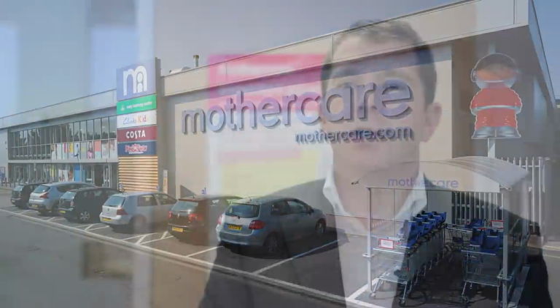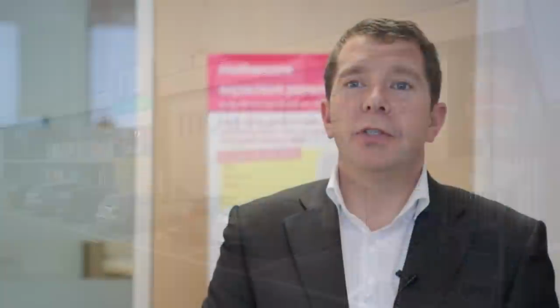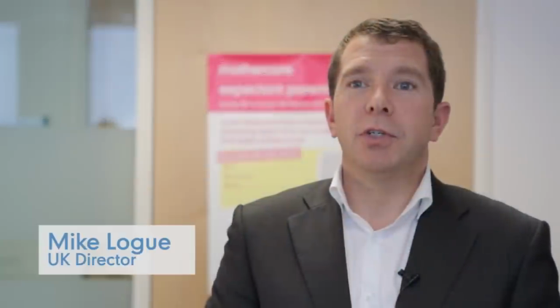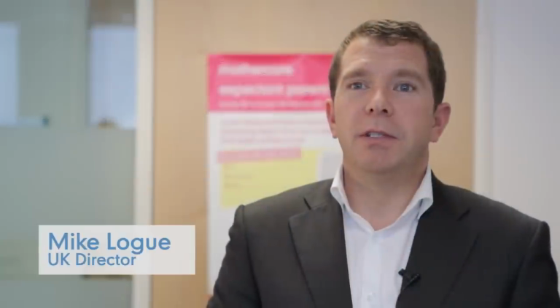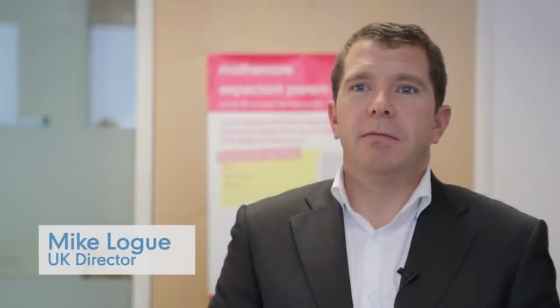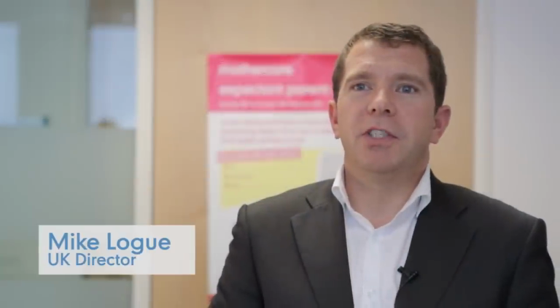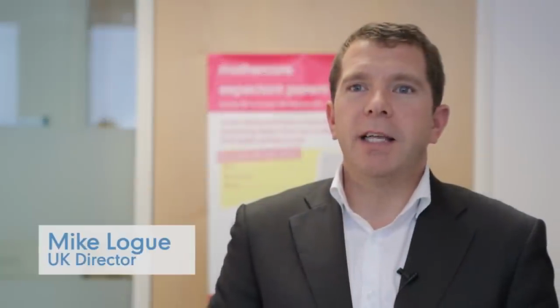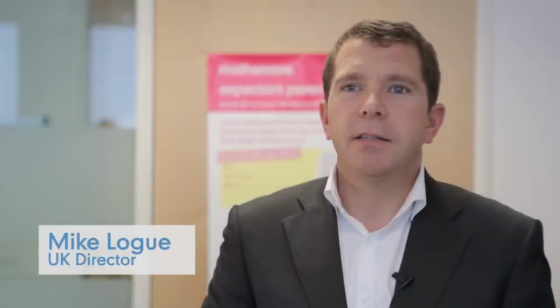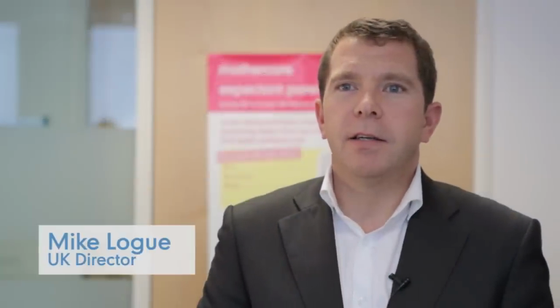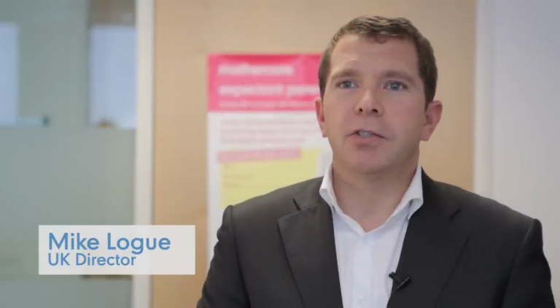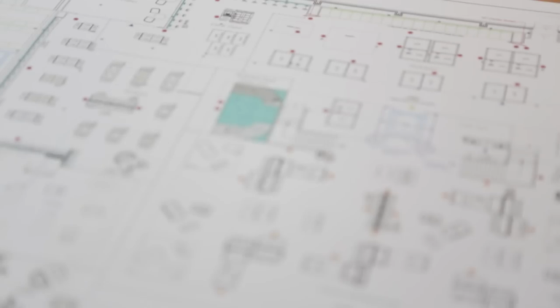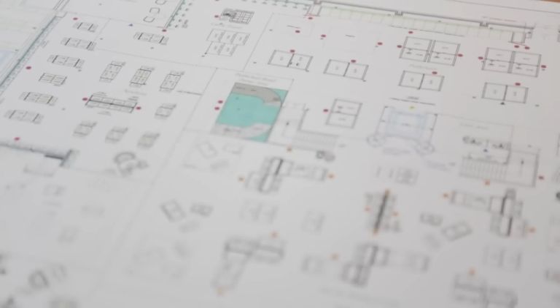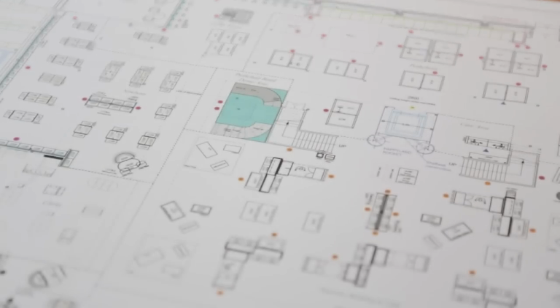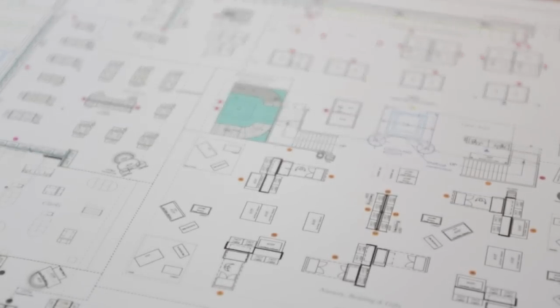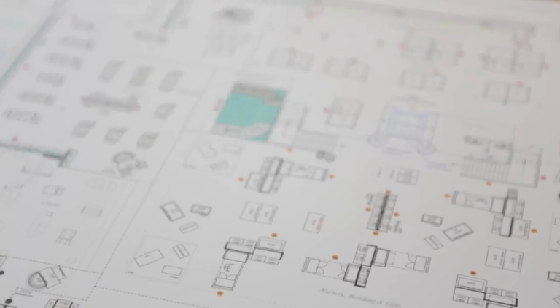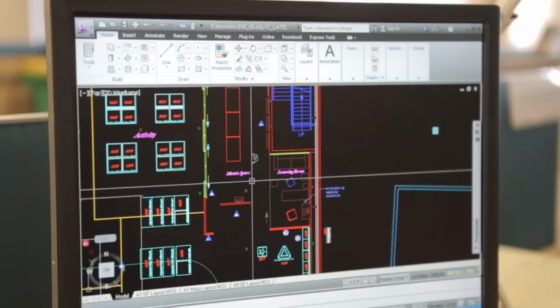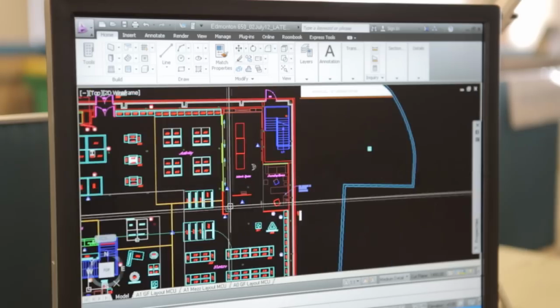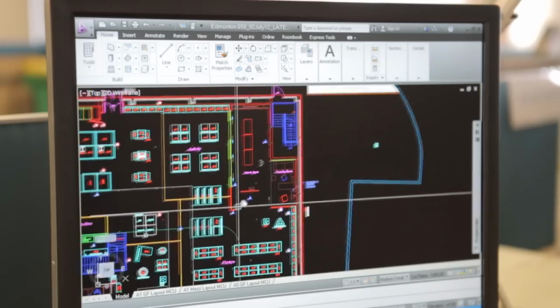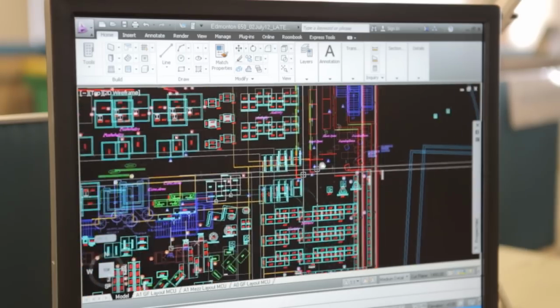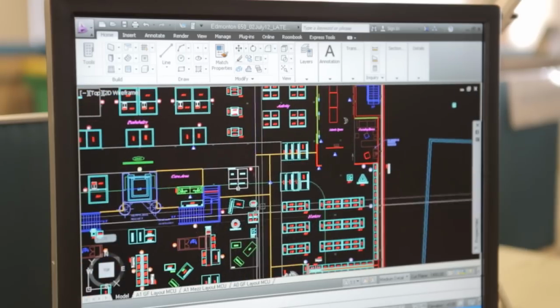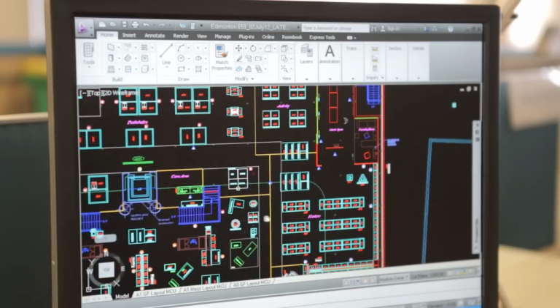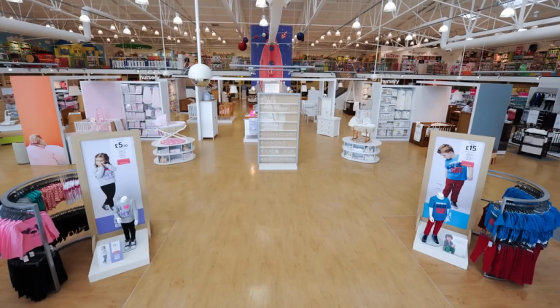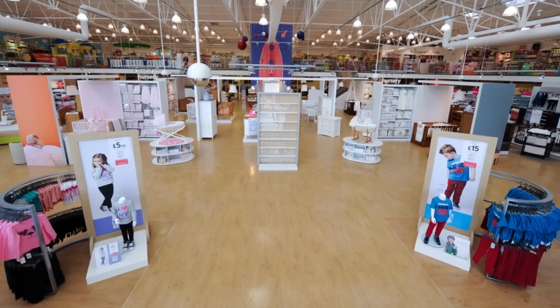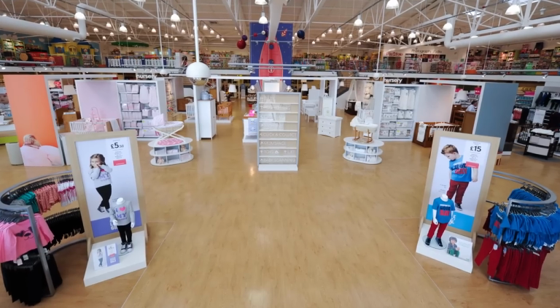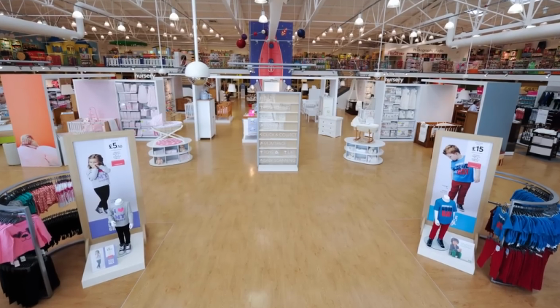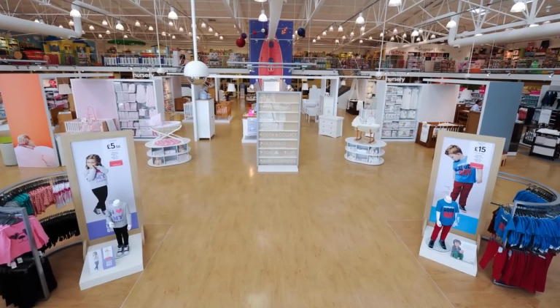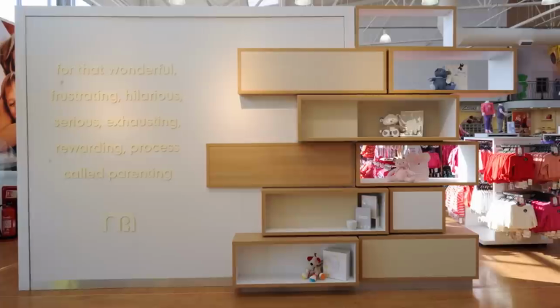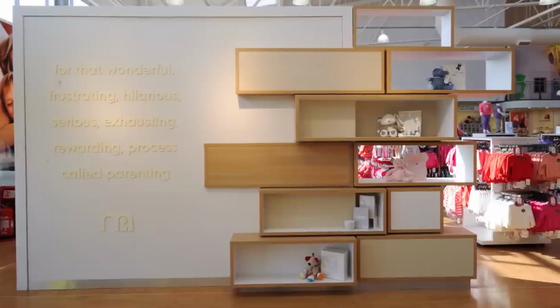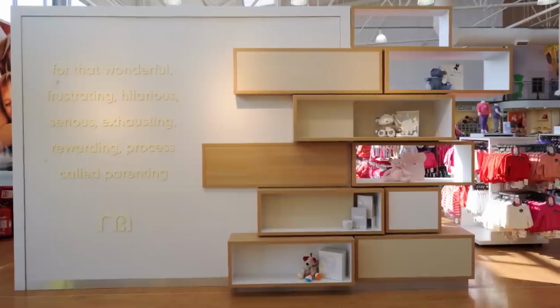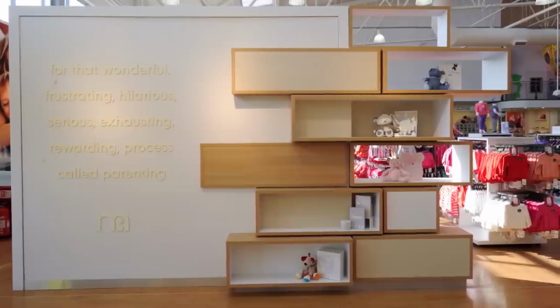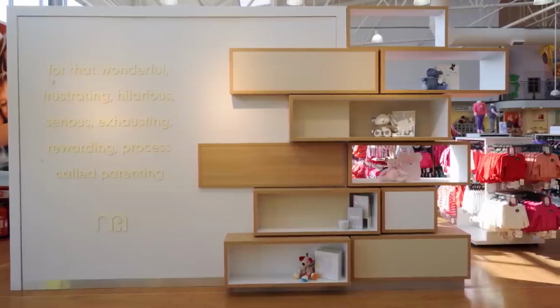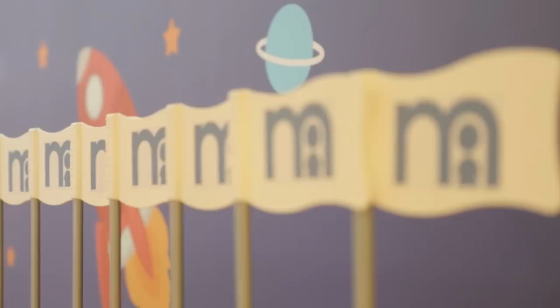The Edmonton store has been designed and the concept has been built with all of our customers in mind, listening to customers about what they were looking for from our best stores and from all Mothercare stores, and we've put that into the concept.